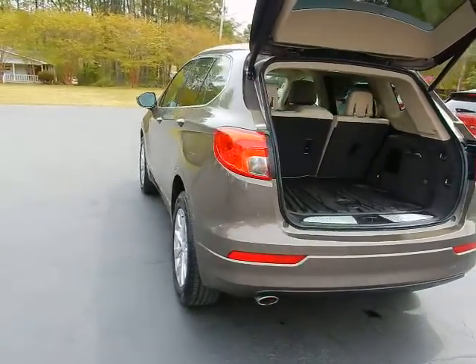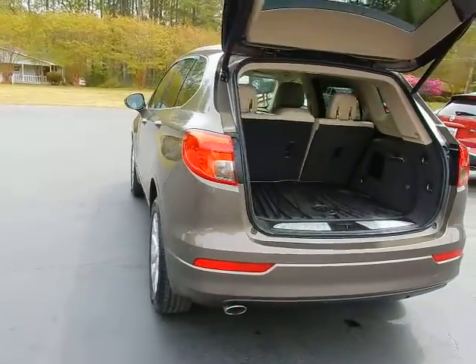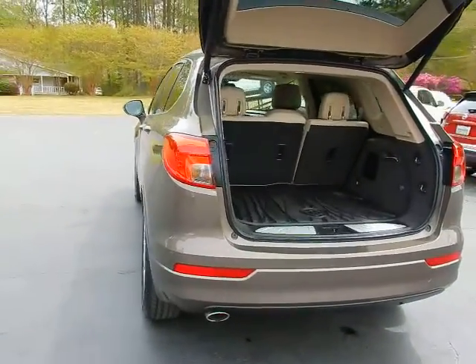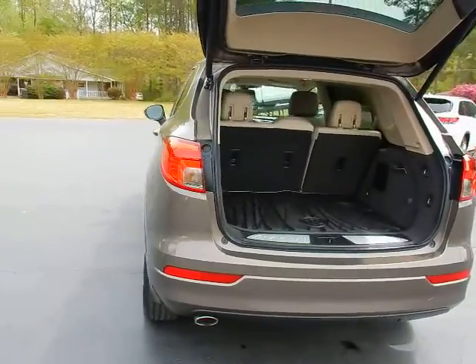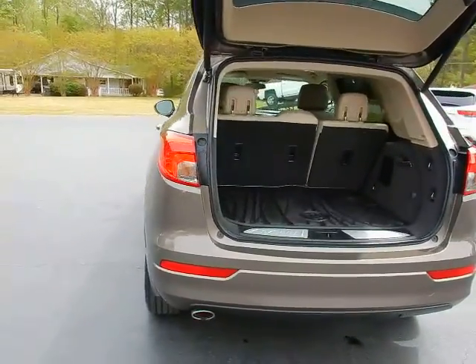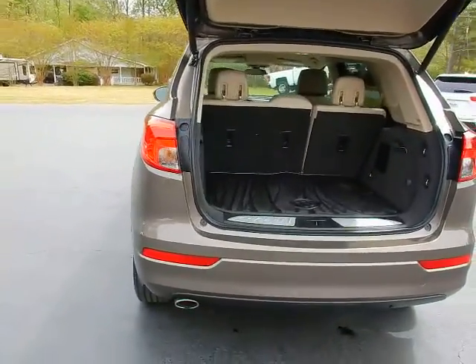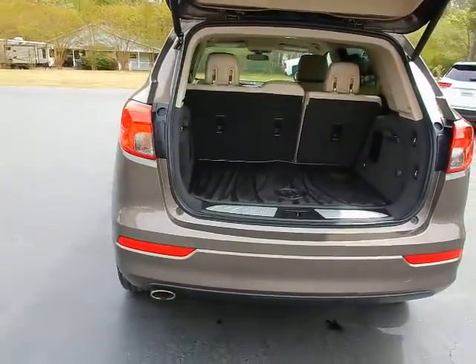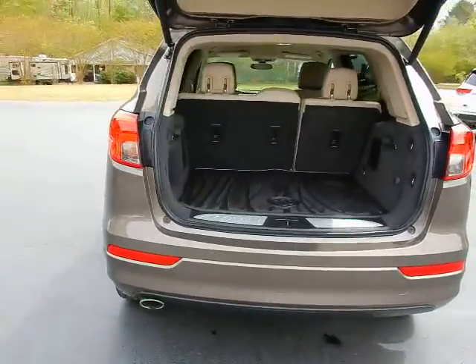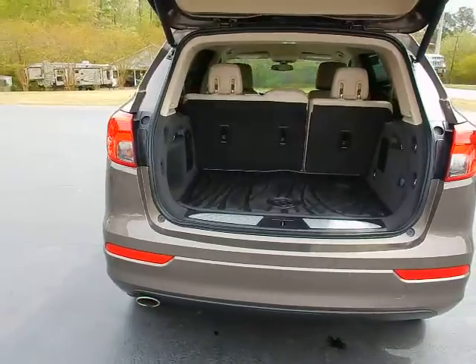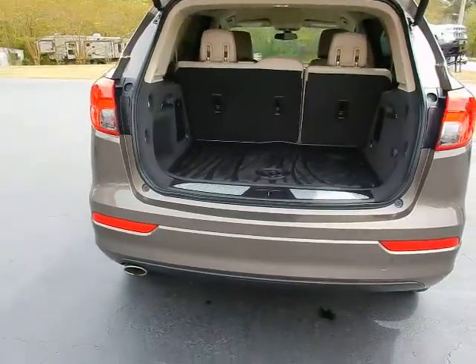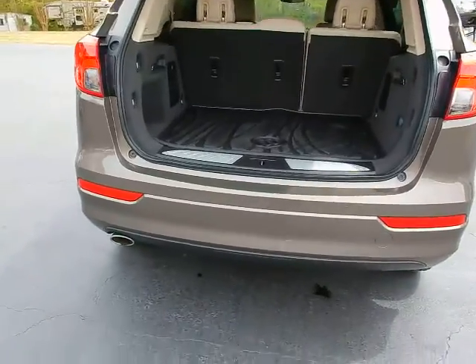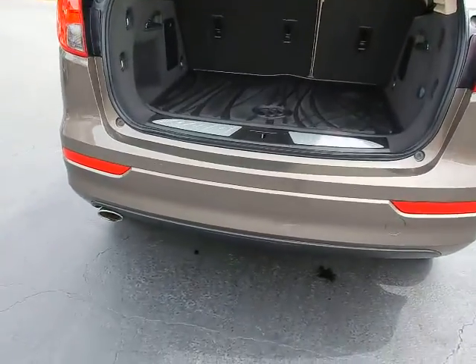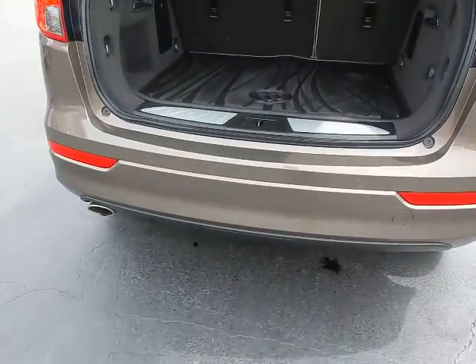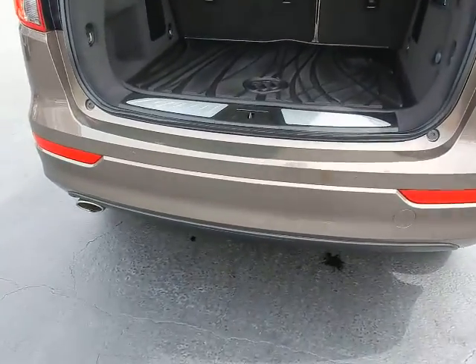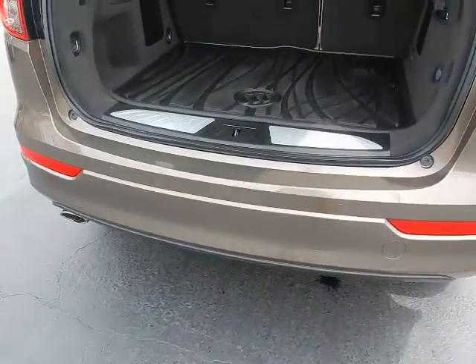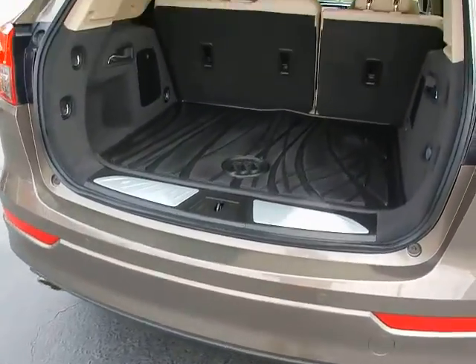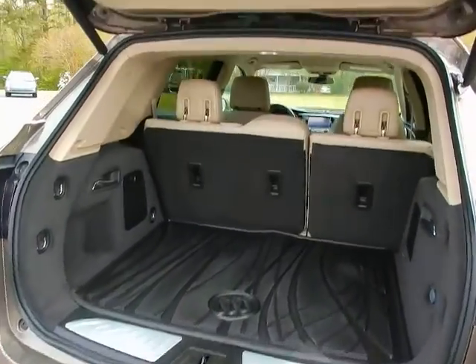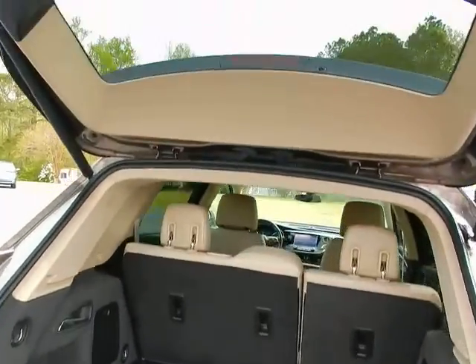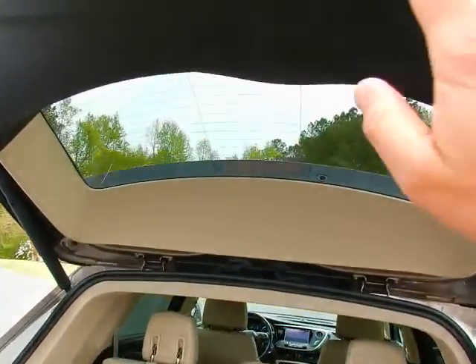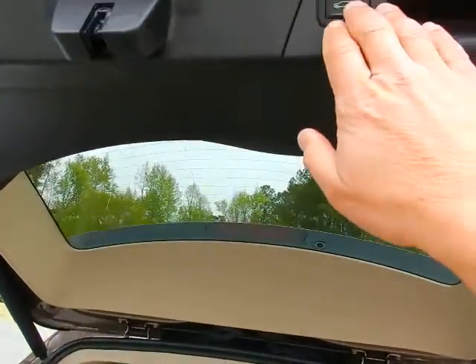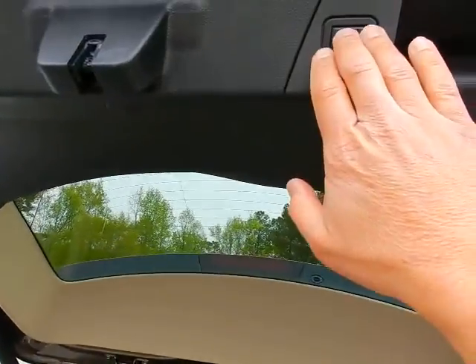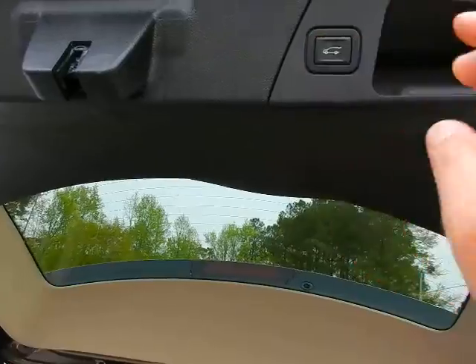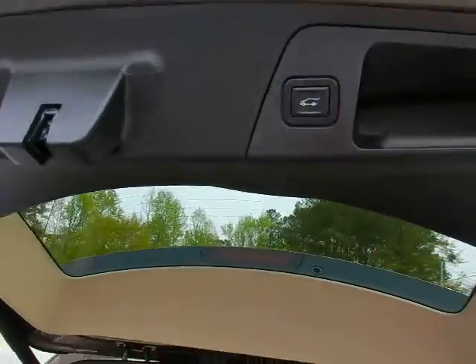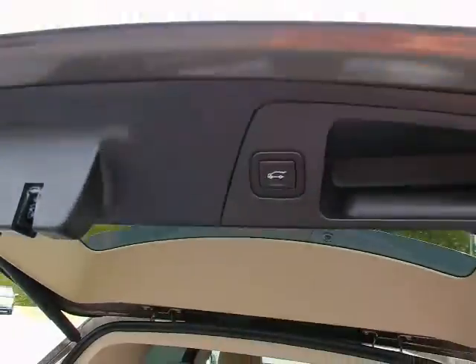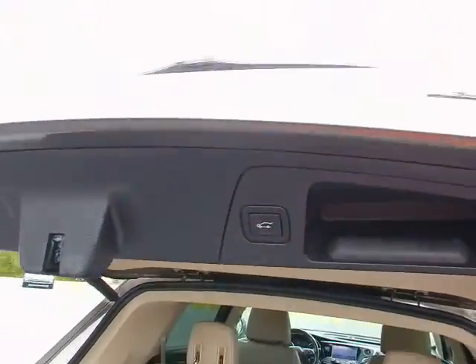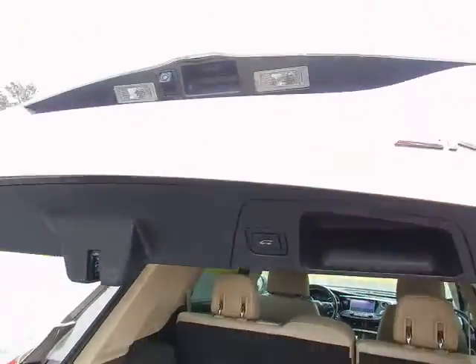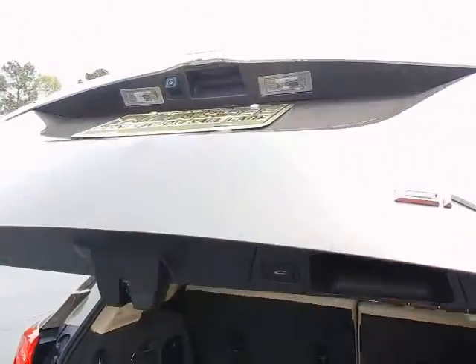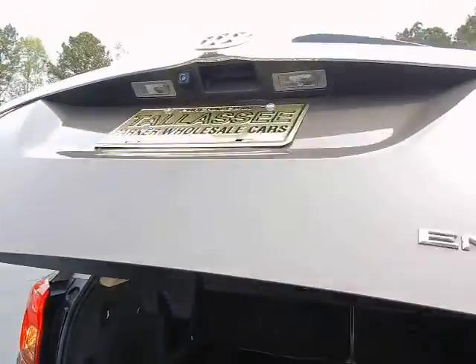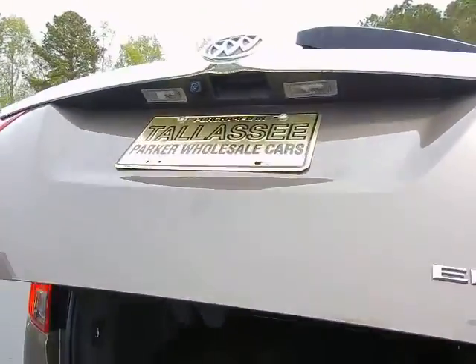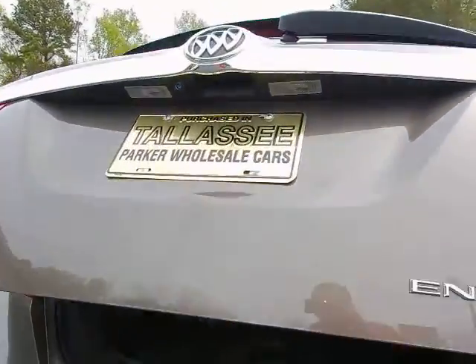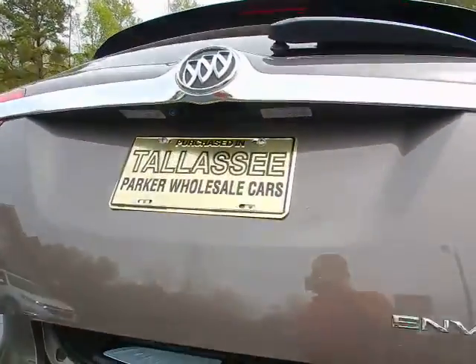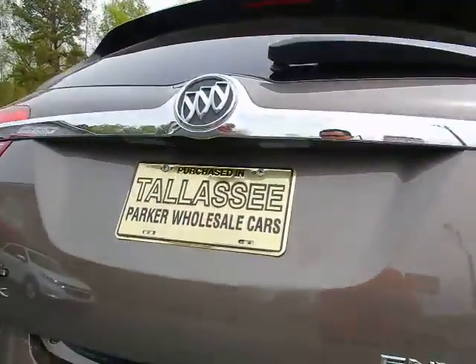Around back, lots and lots of room. Auxiliary cargo mat, rear parking sonar, power lift gate — which is also hands-free with a kick under the back bumper.